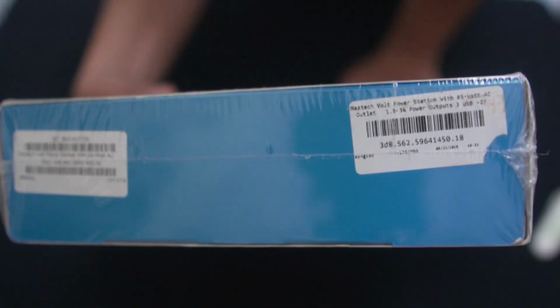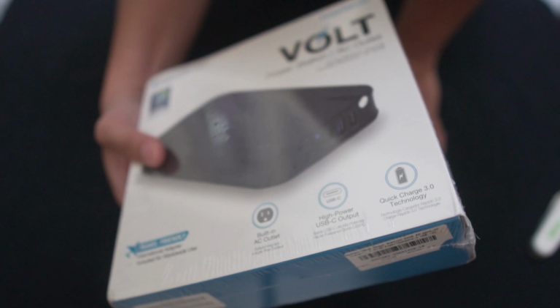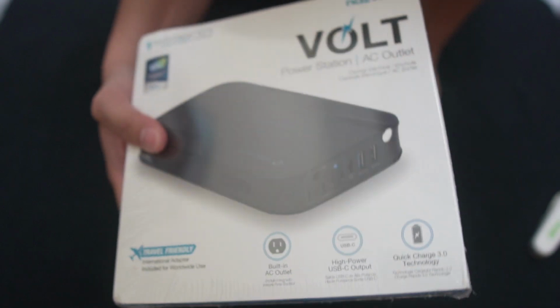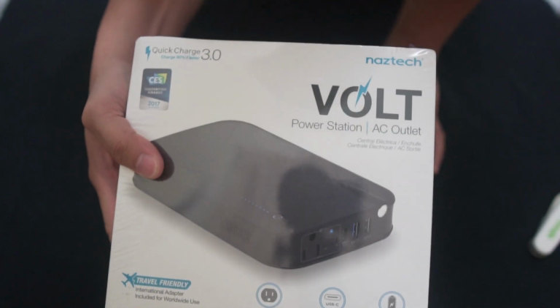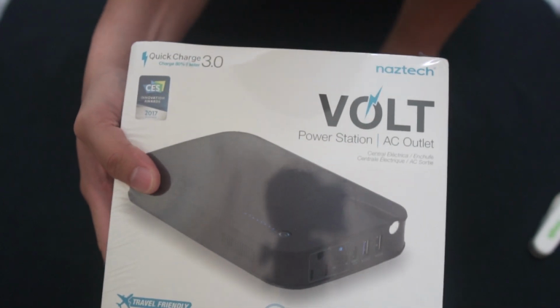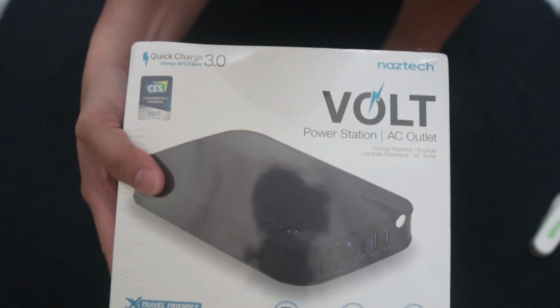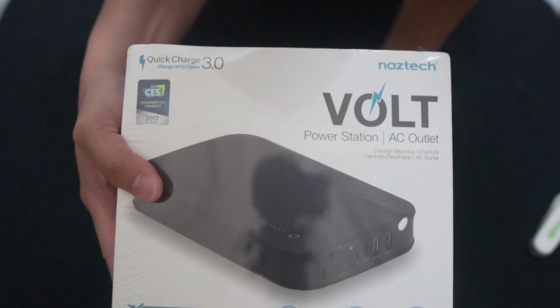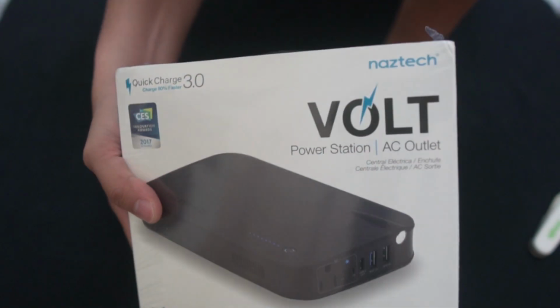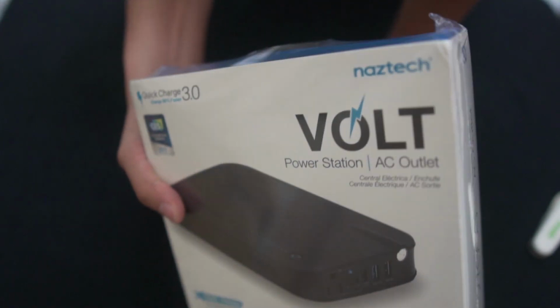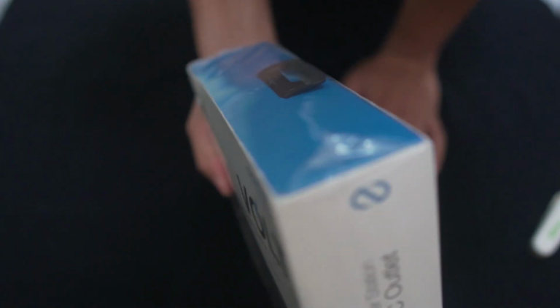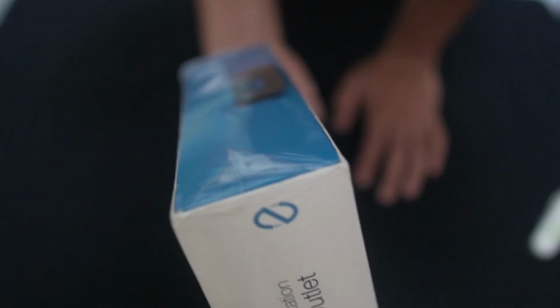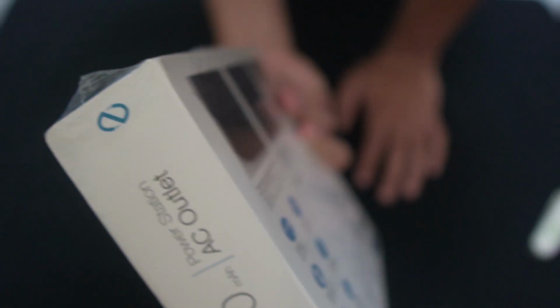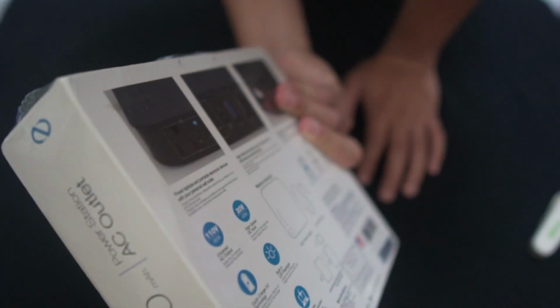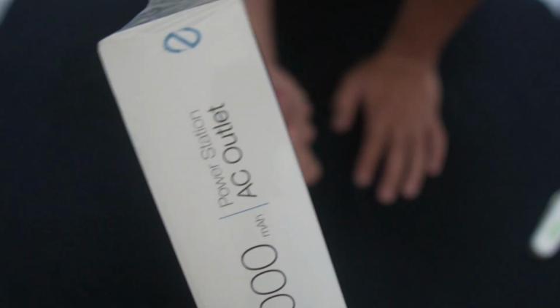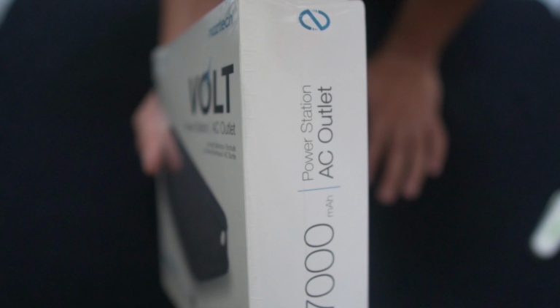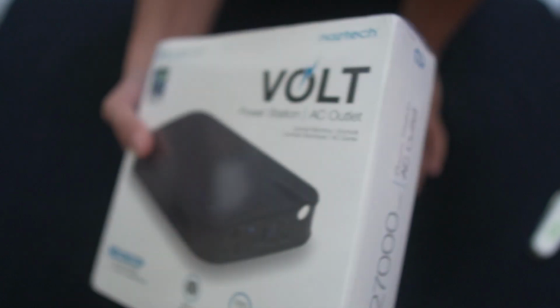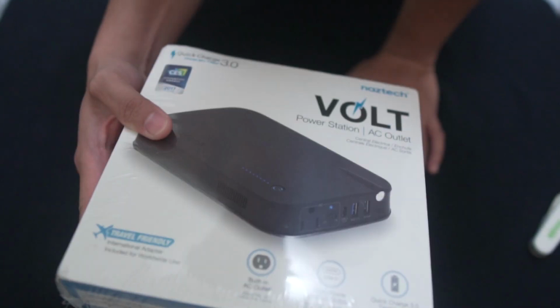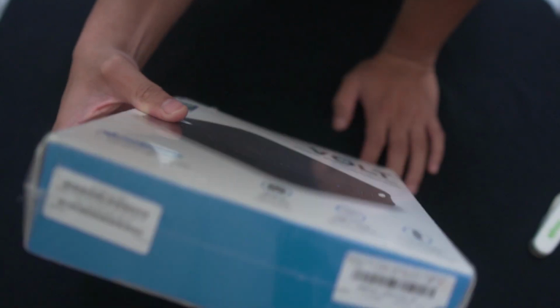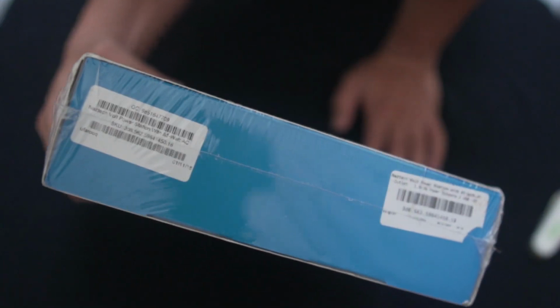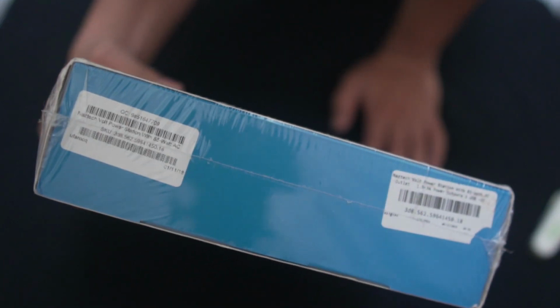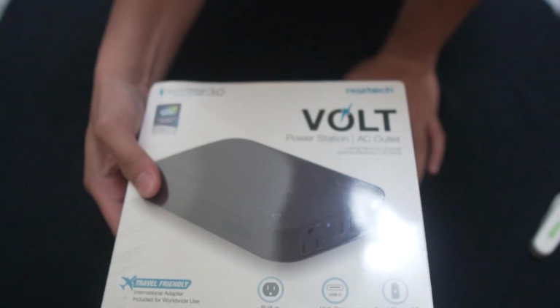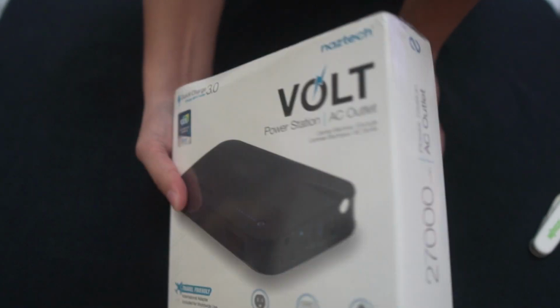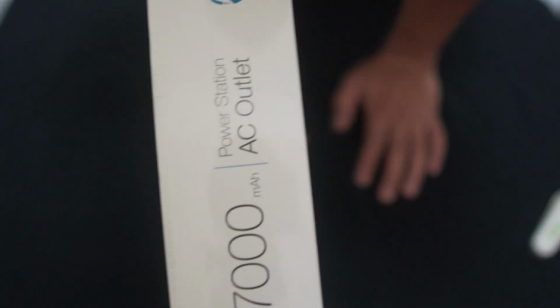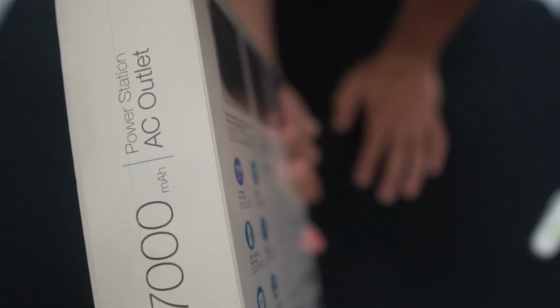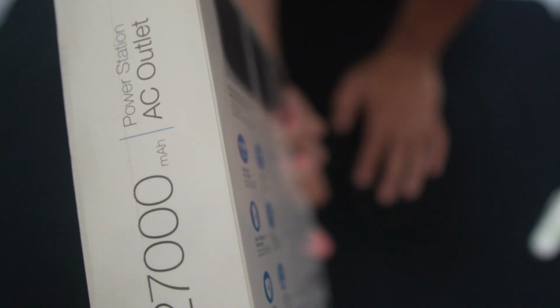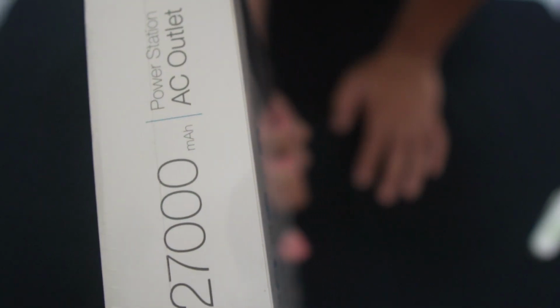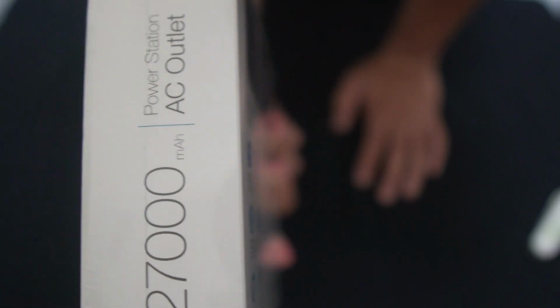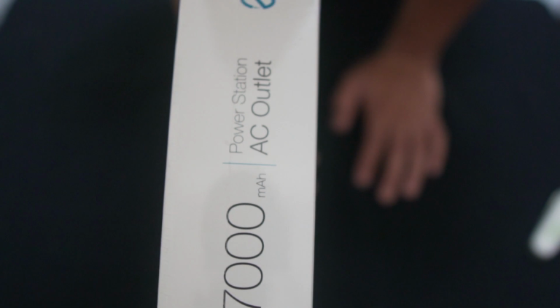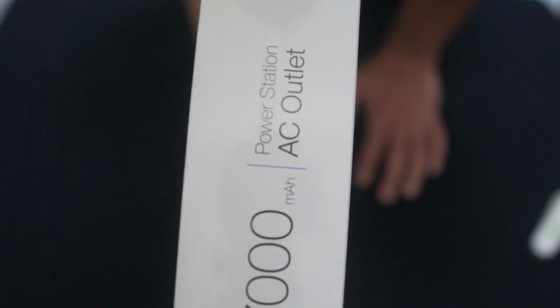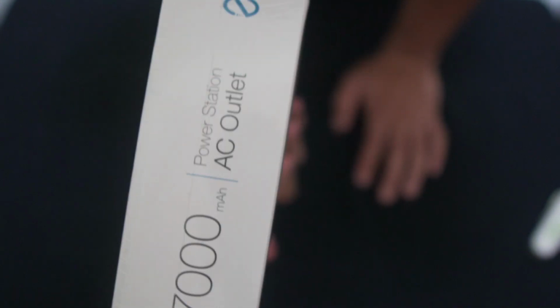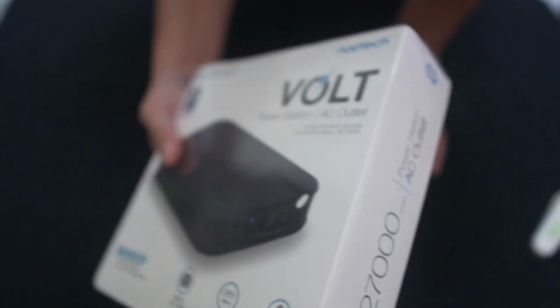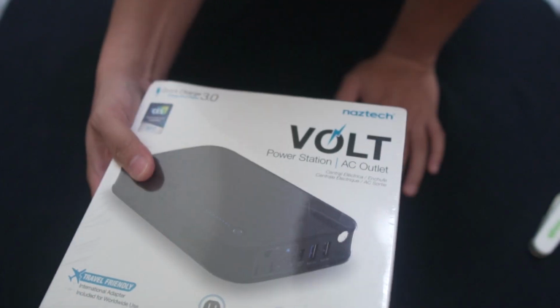I do have the Fly More kit for my Mavic 2 Pro, so I have three batteries. I was planning to use it so that before I use my second battery, I'll start charging the first one.